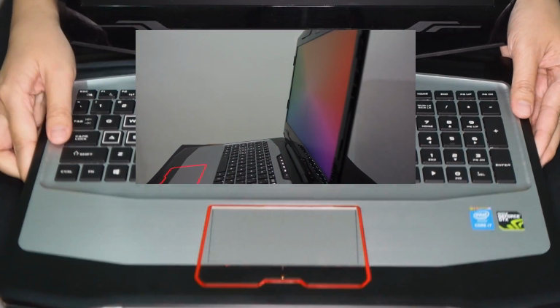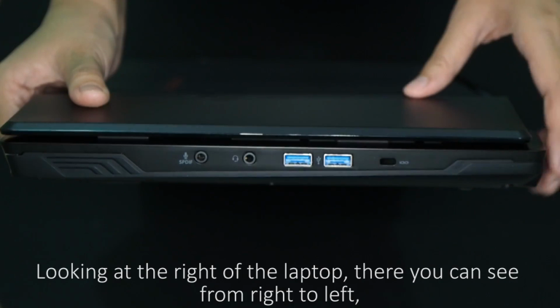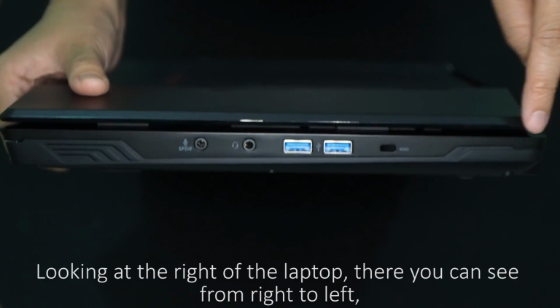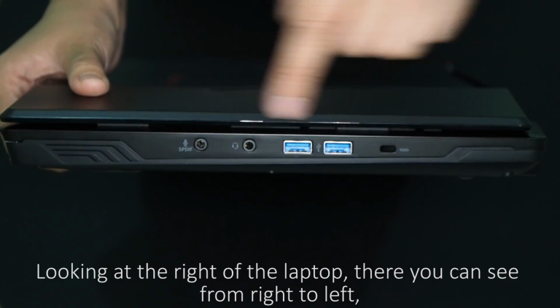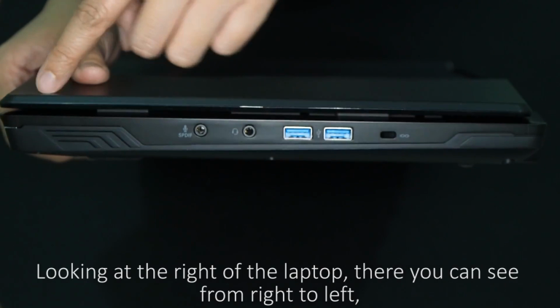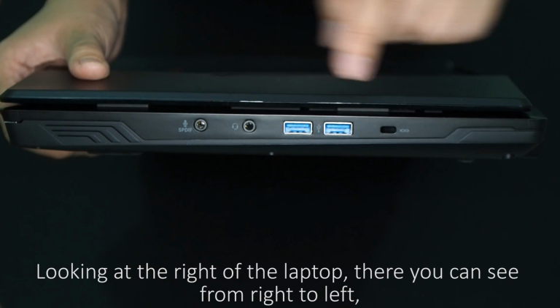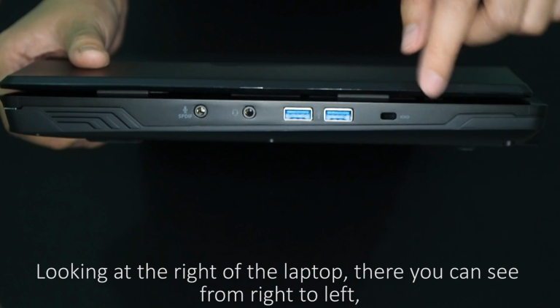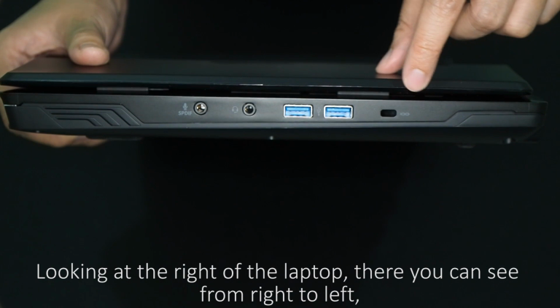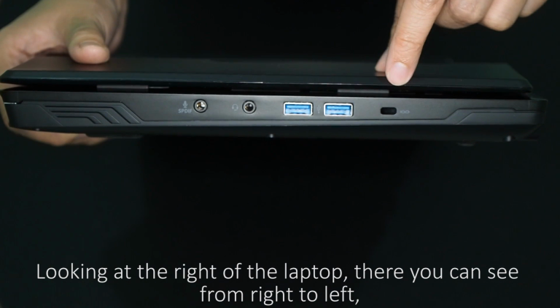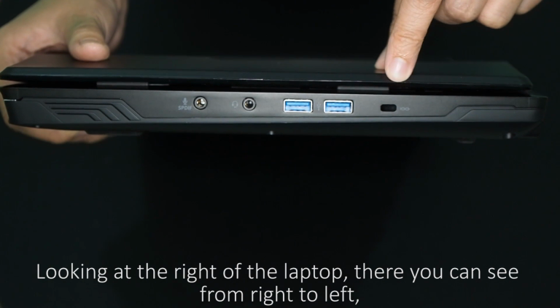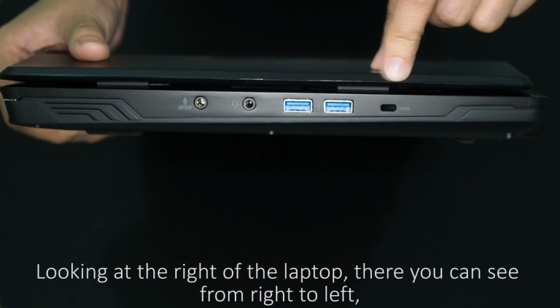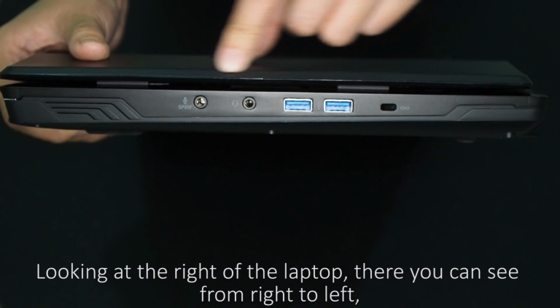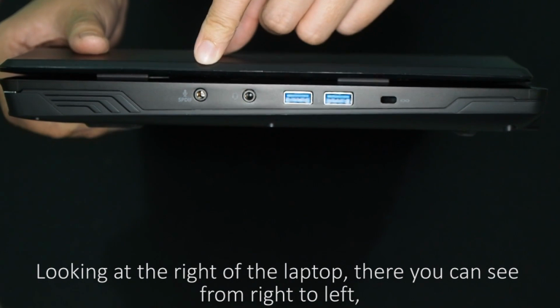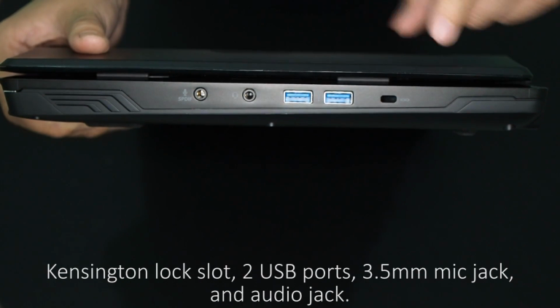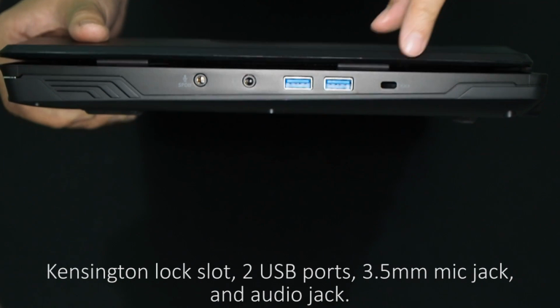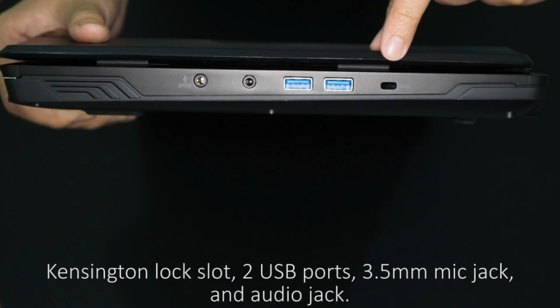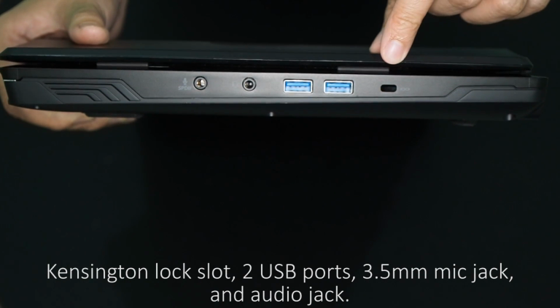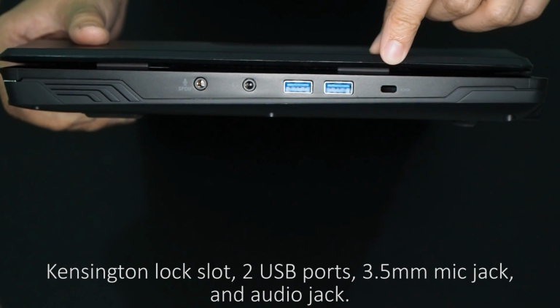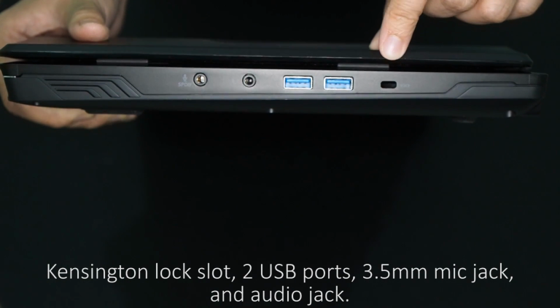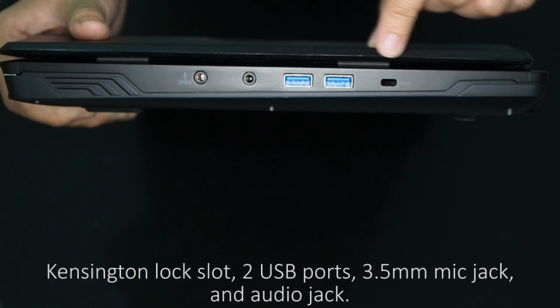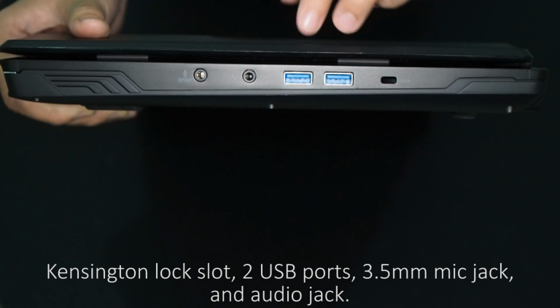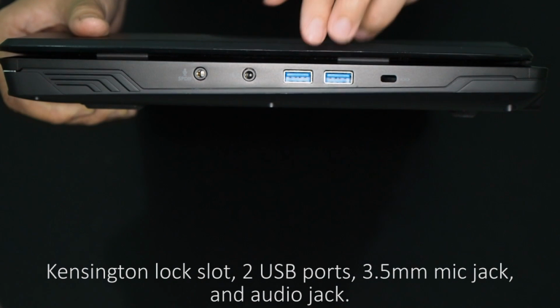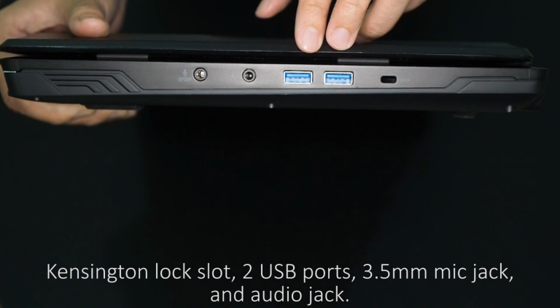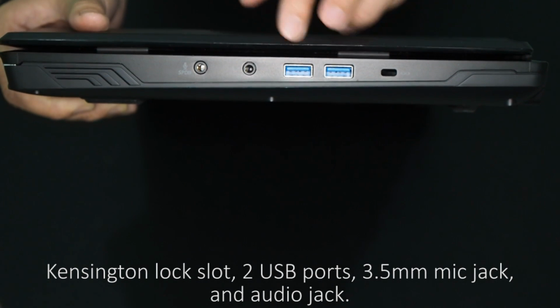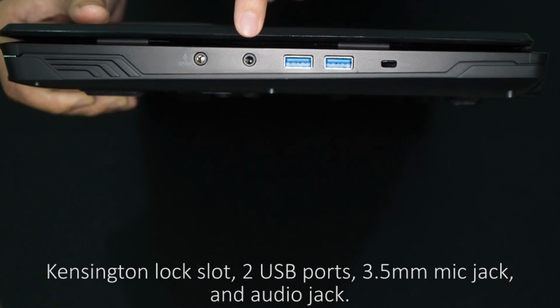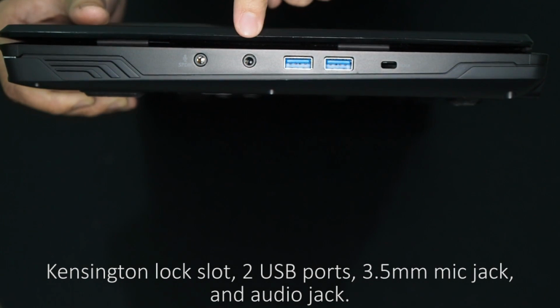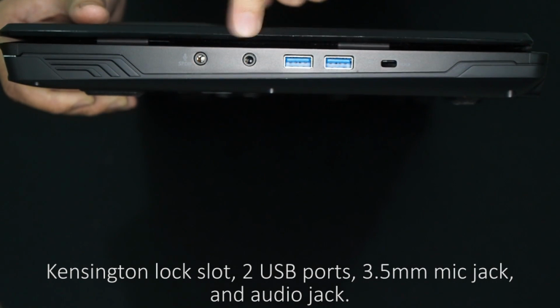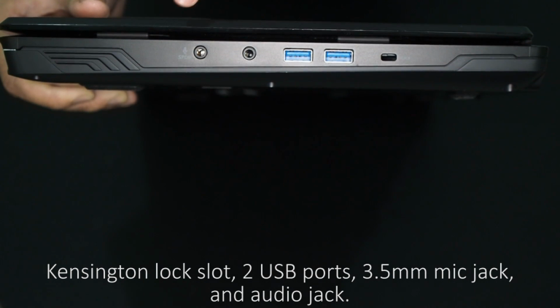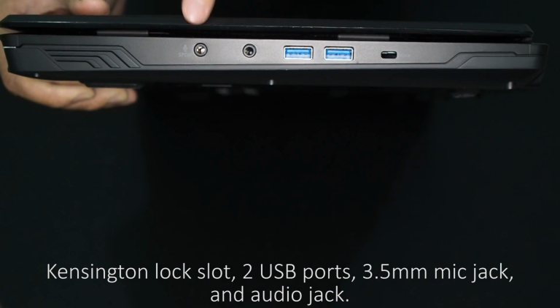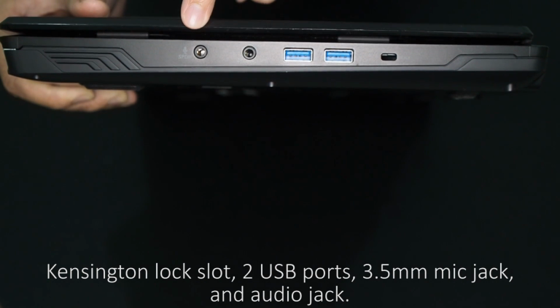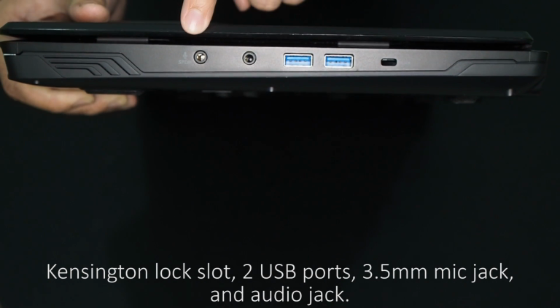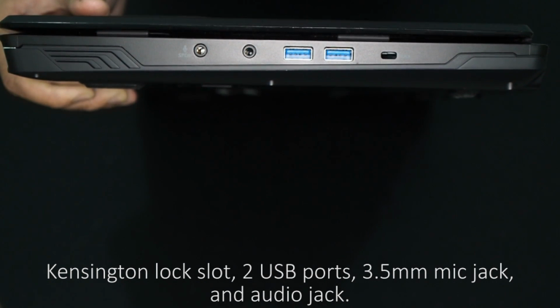Looking at the right side of the laptop, from right to left you can see a Kensington lock slot, two USB ports, a 3.5mm mic jack, and an audio jack.